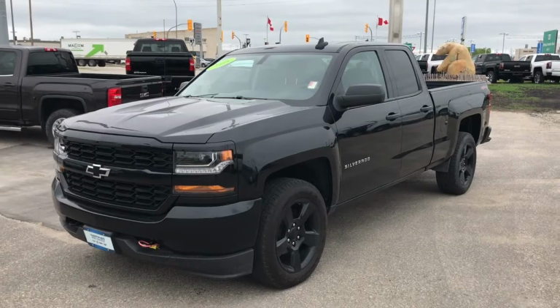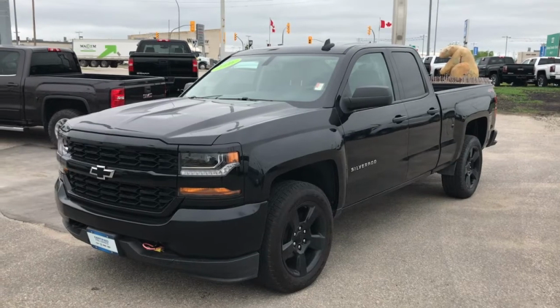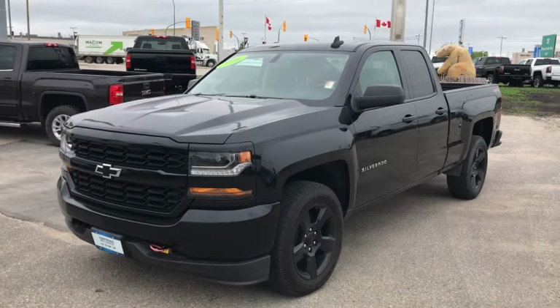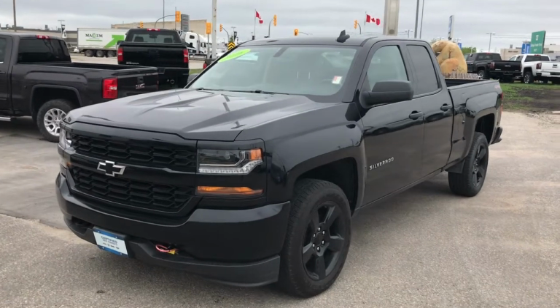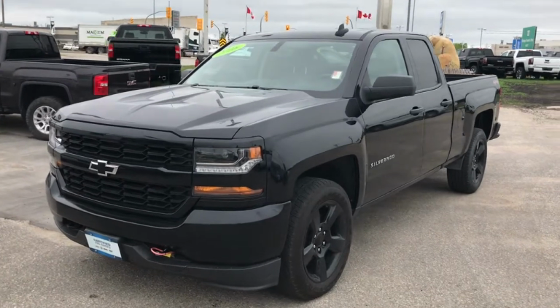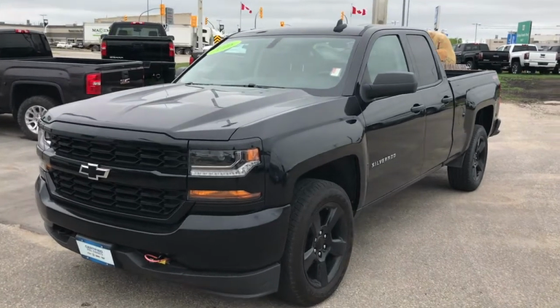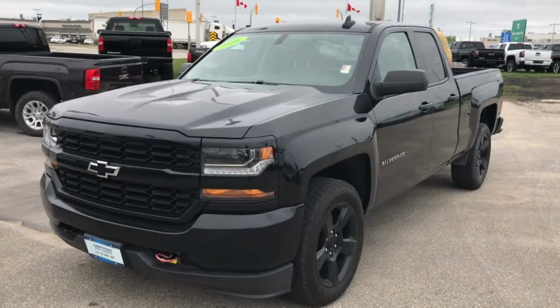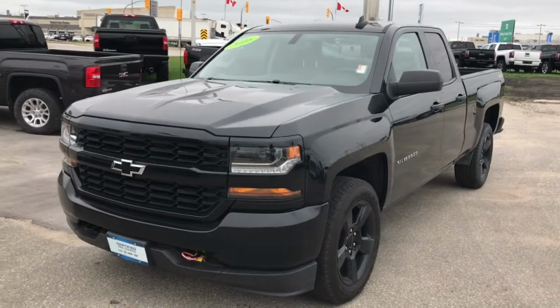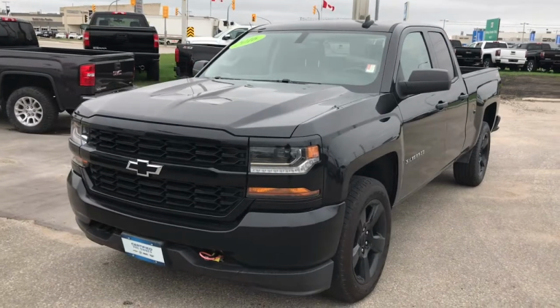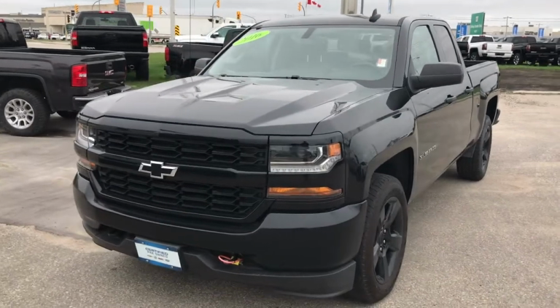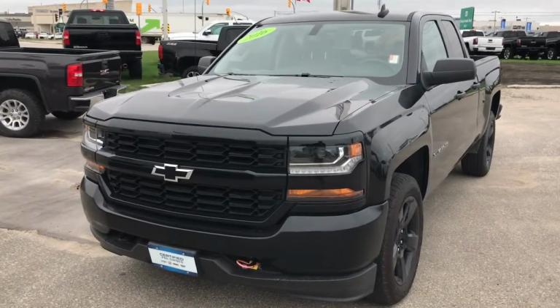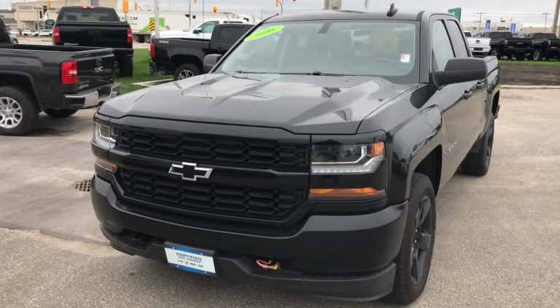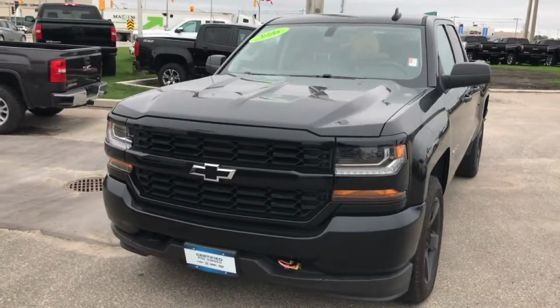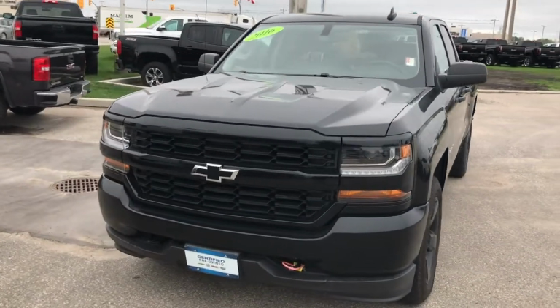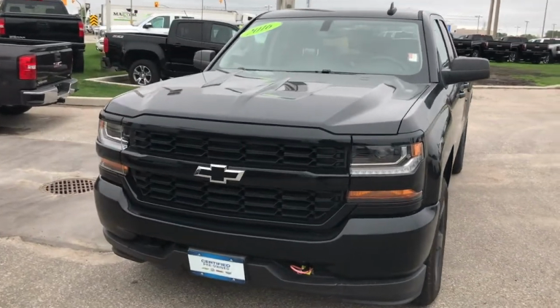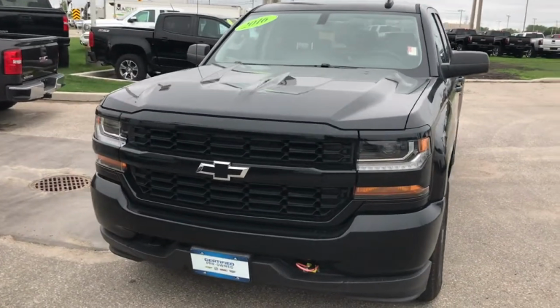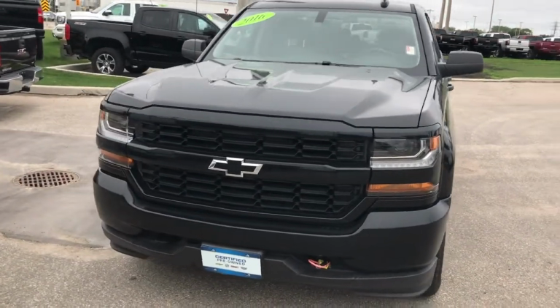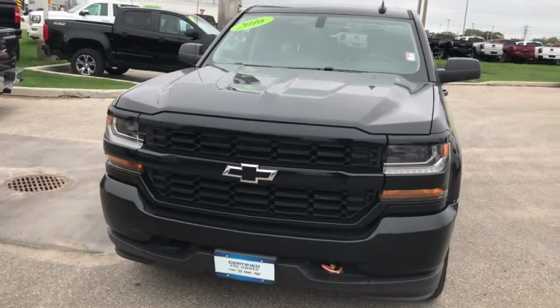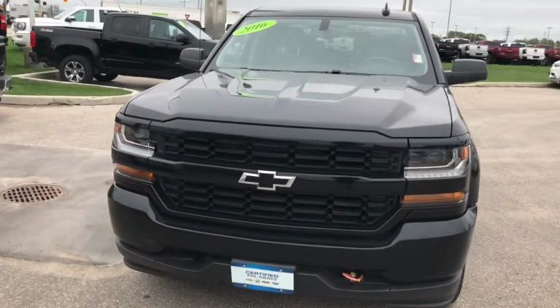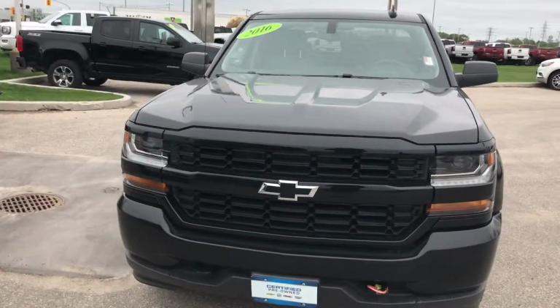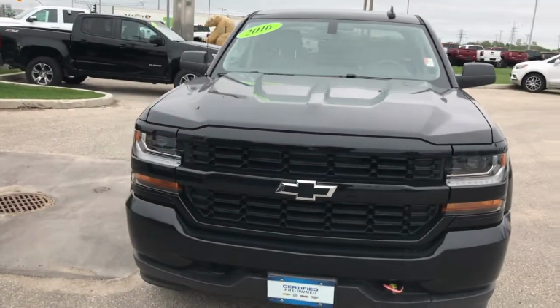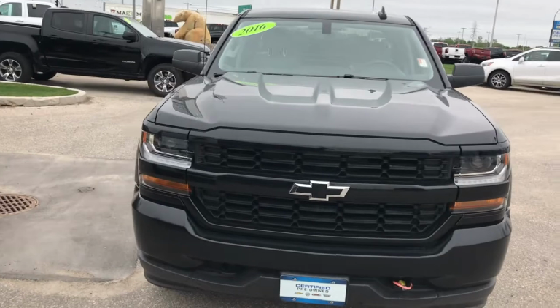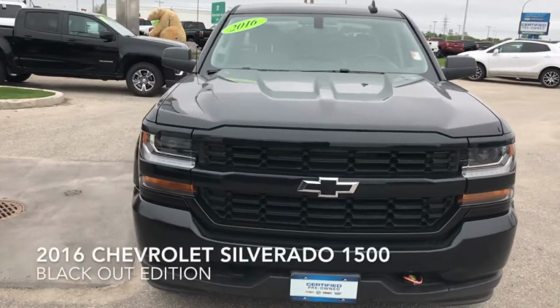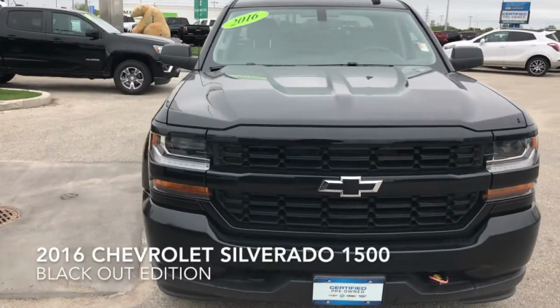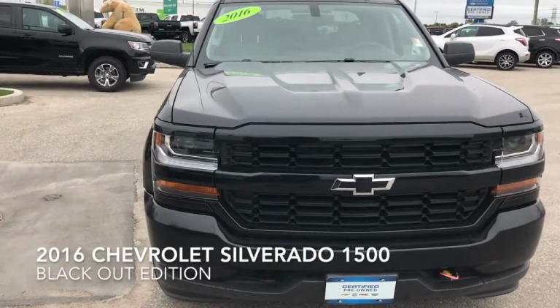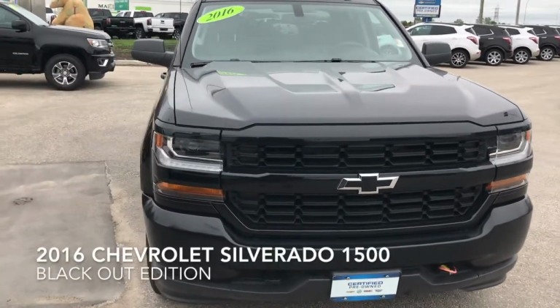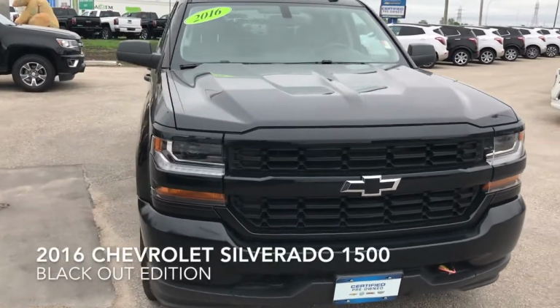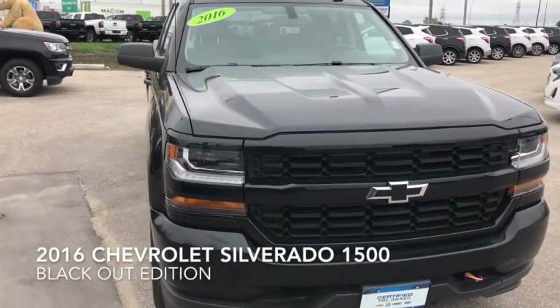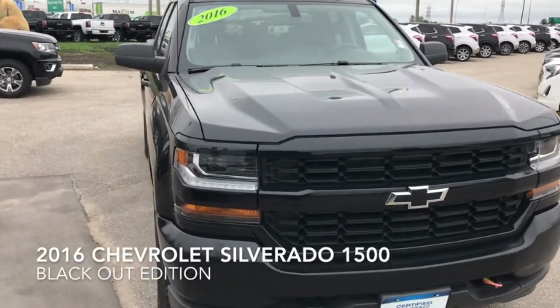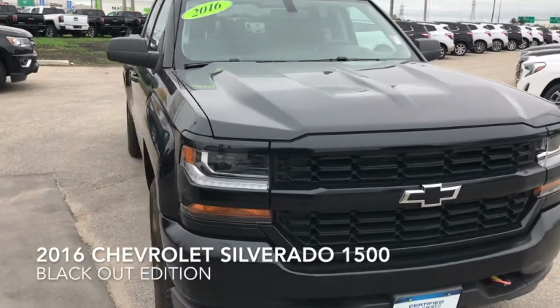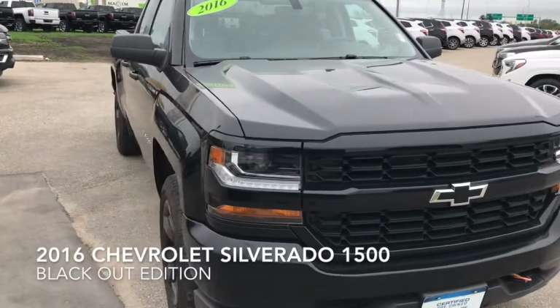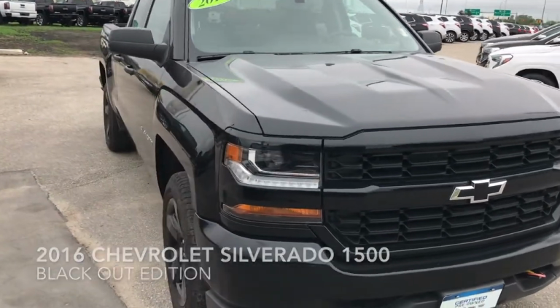Good morning! Welcome to McNaught Cadillac Buick GMC located at 1717 Waverly Street. I've got a great truck here that just came in on trade — it's our 2016 Chevy Silverado Blackout Edition.